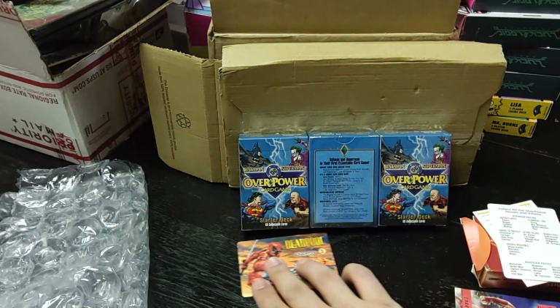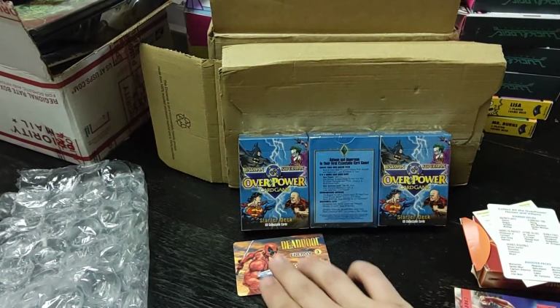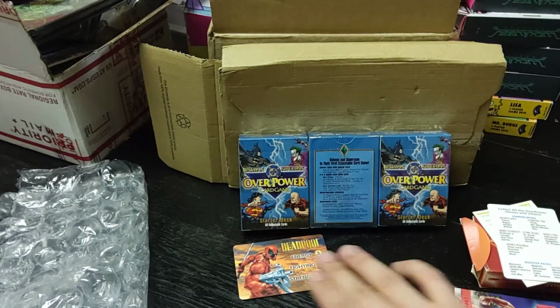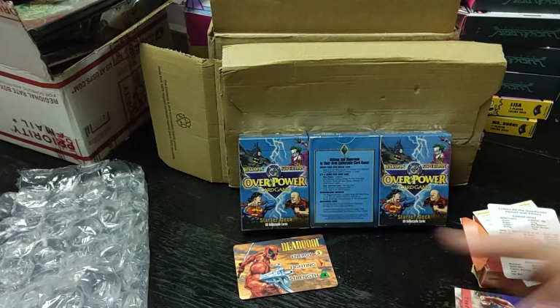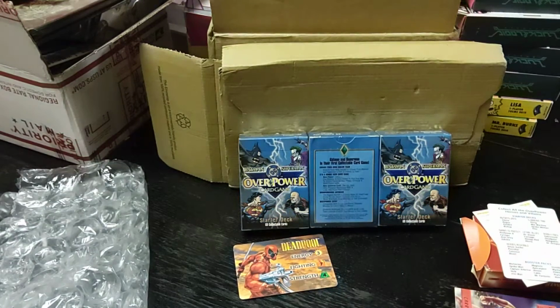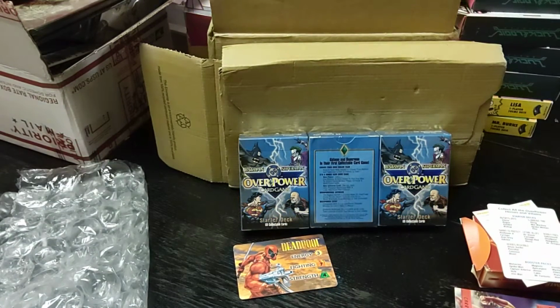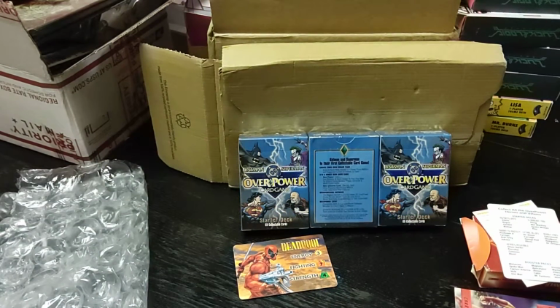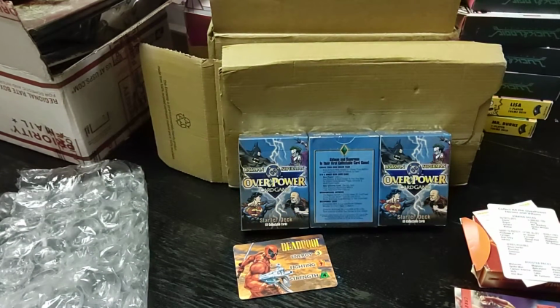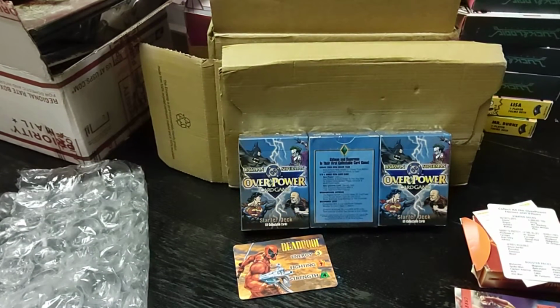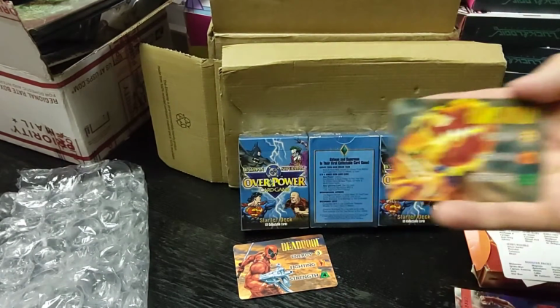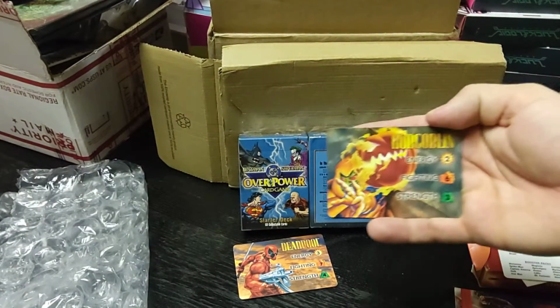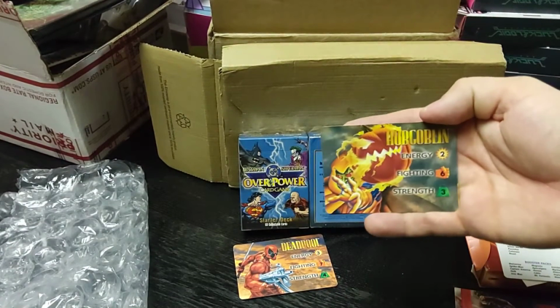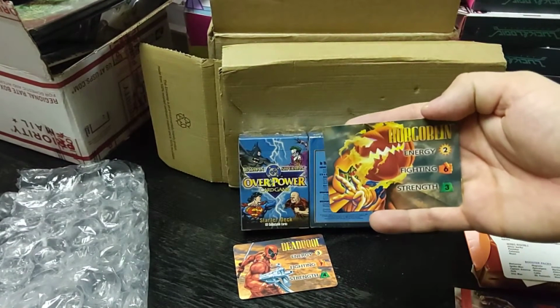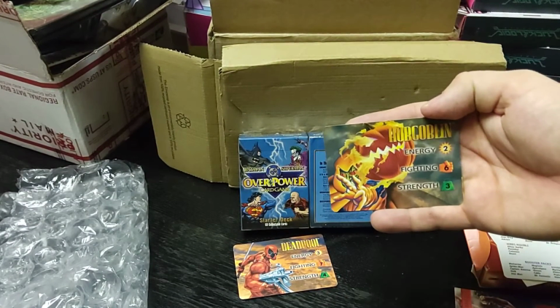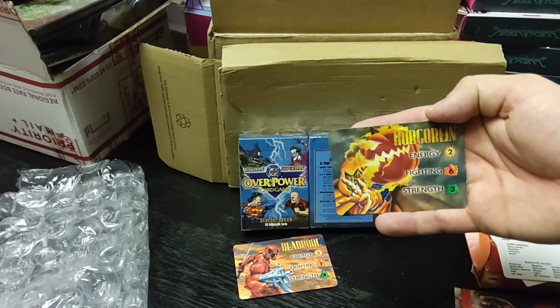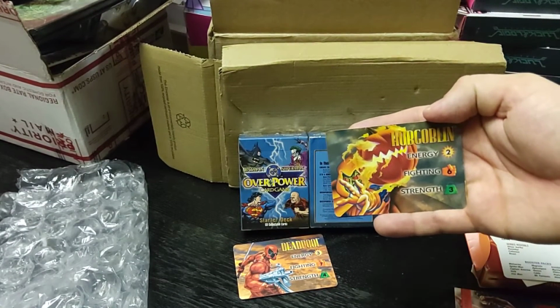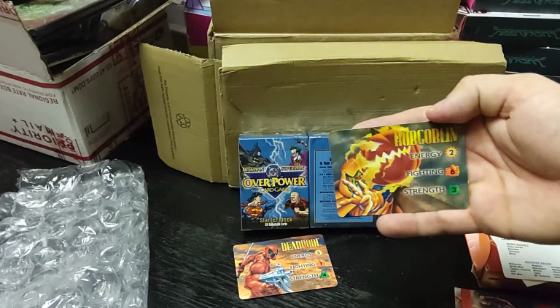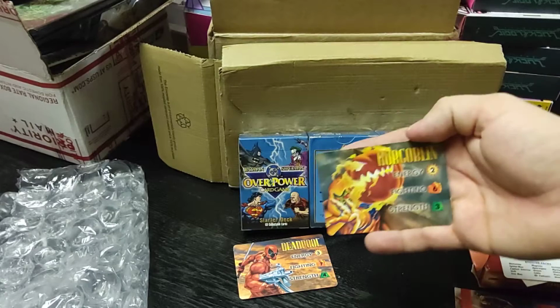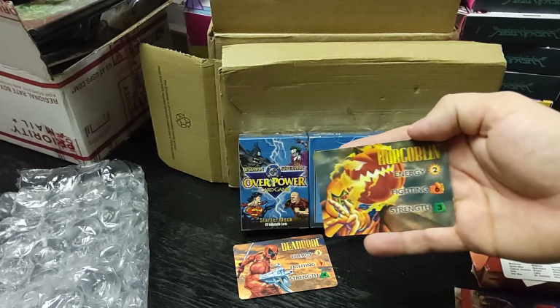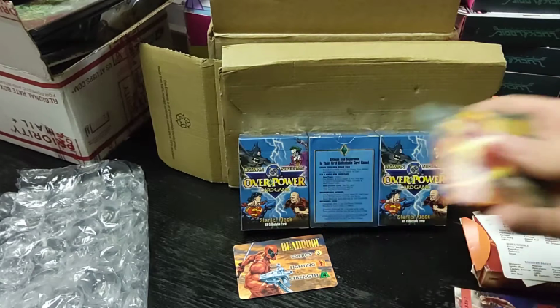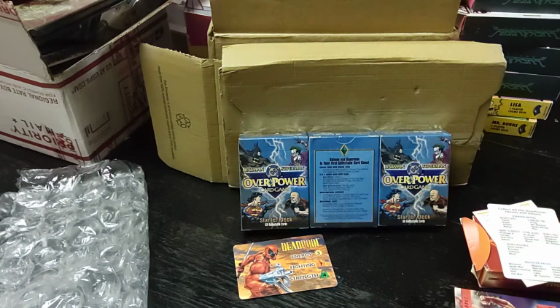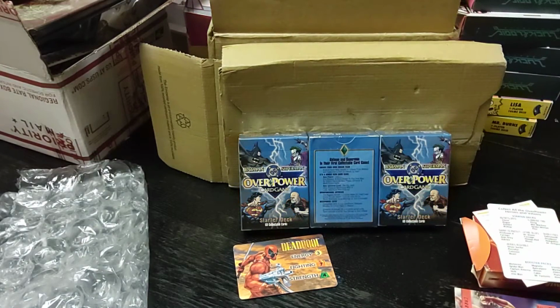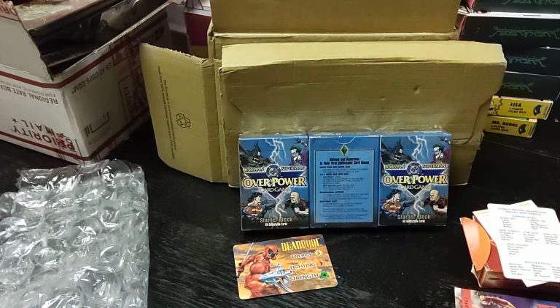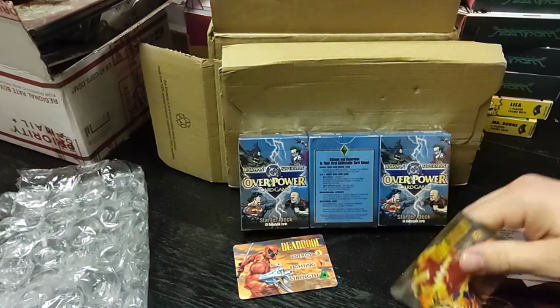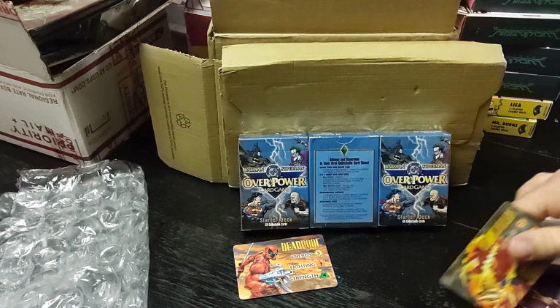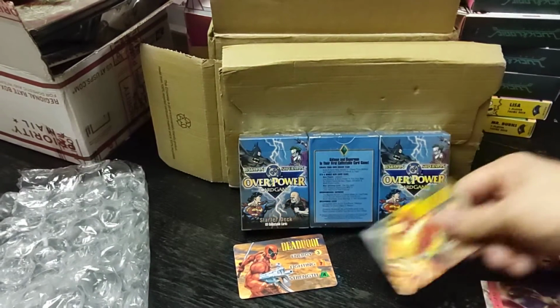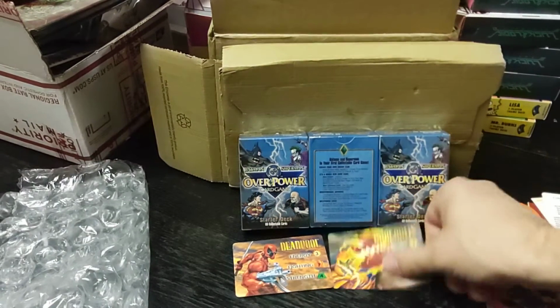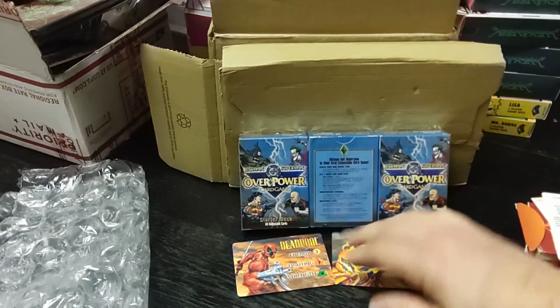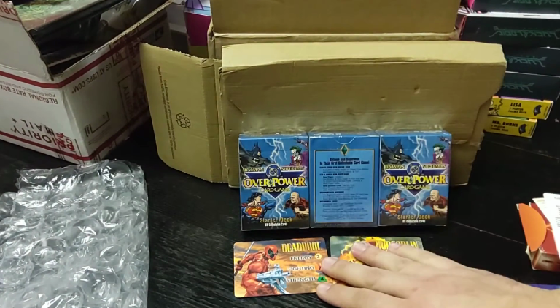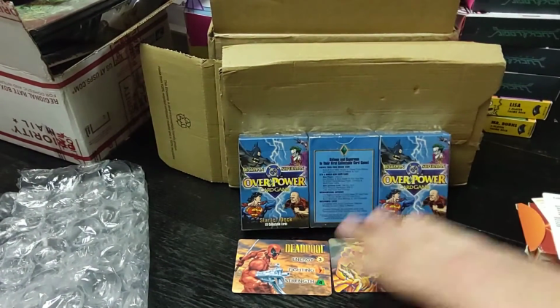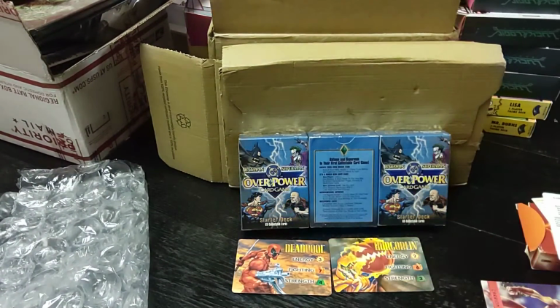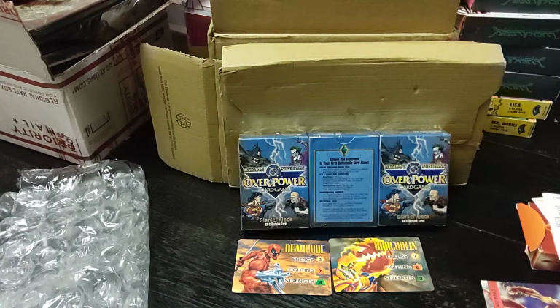We saw Deadpool as a 374. Go to Hobgoblin — a 263 — which by all definitions seems inherently weaker. And I'll show you in a minute why these numbers do and do not matter.